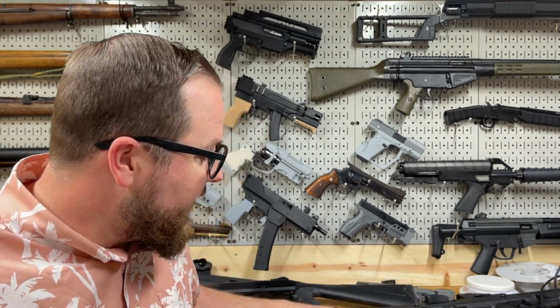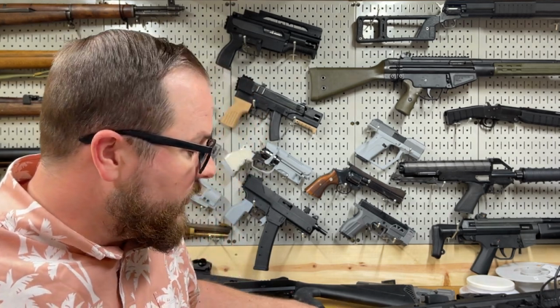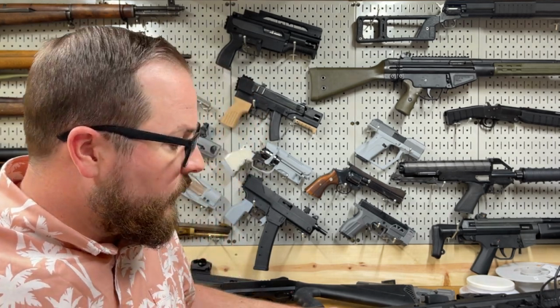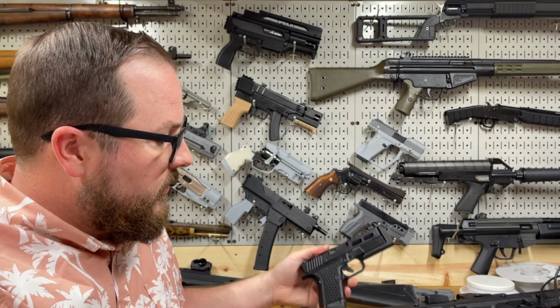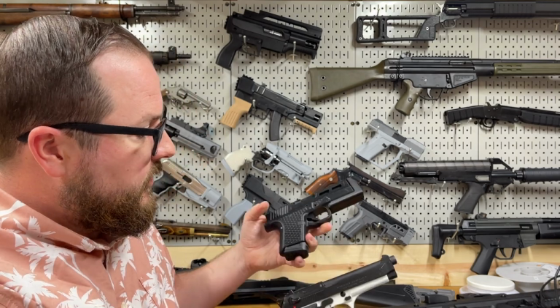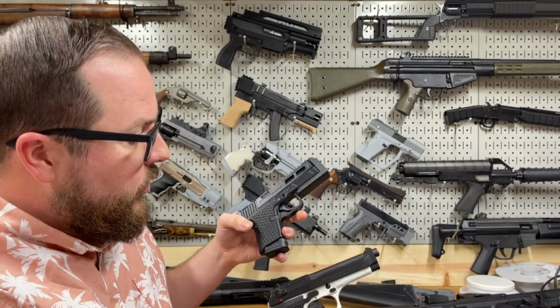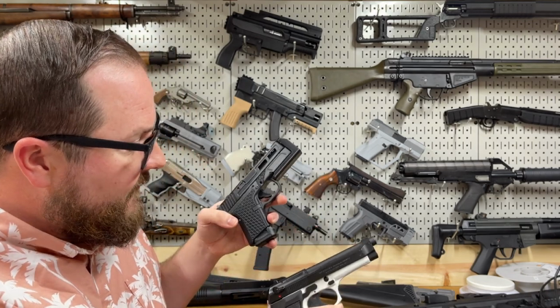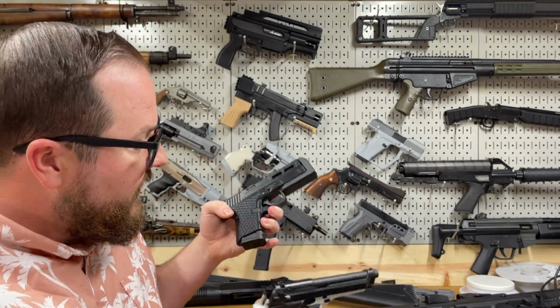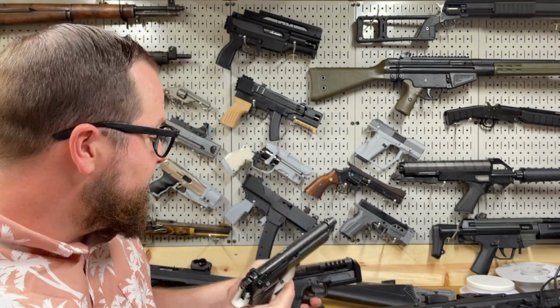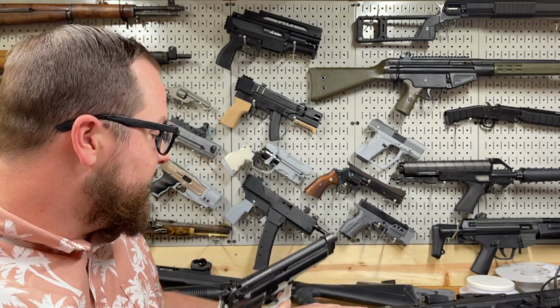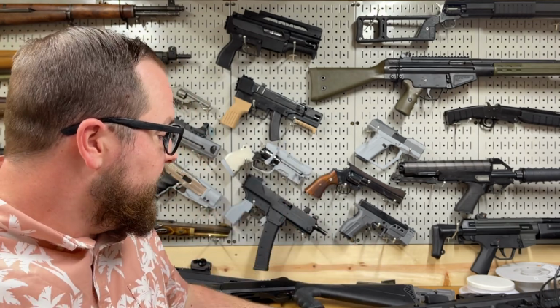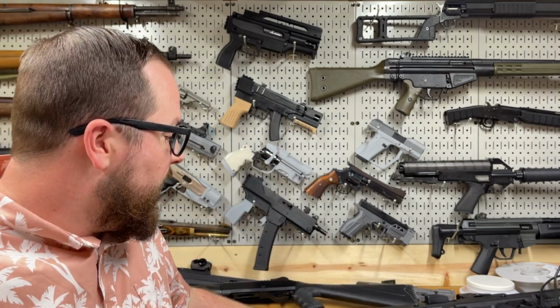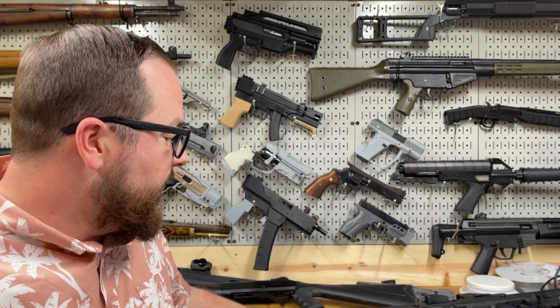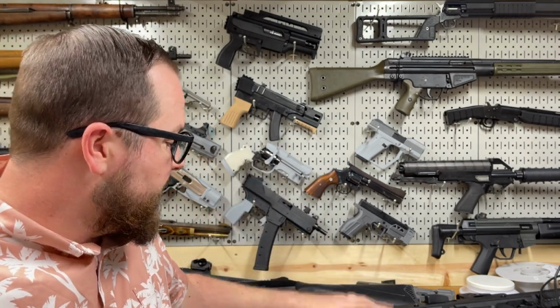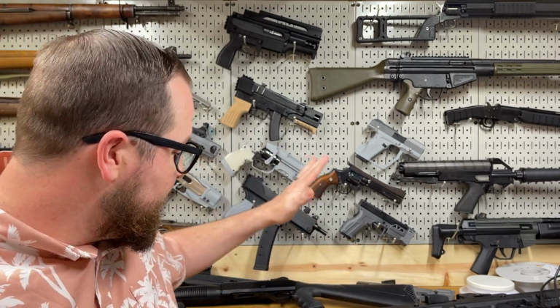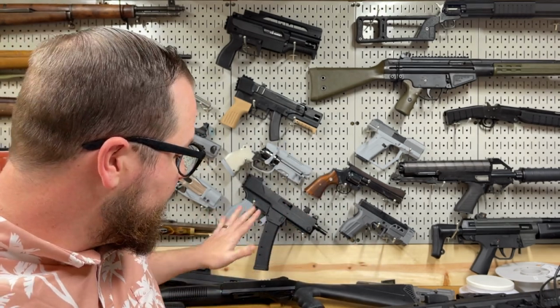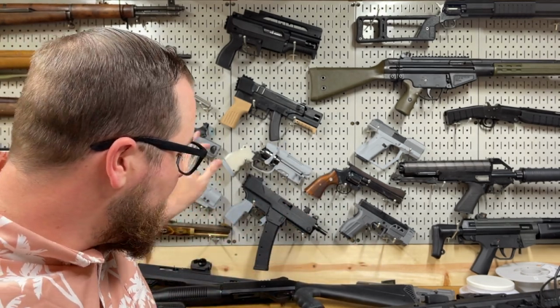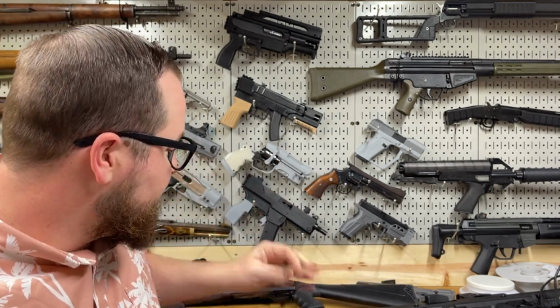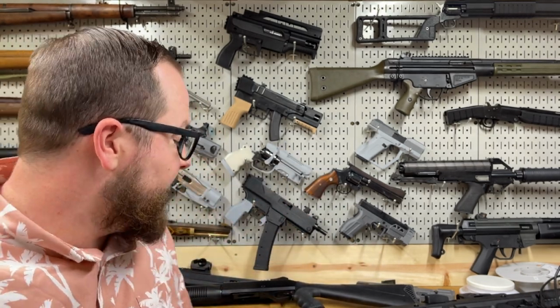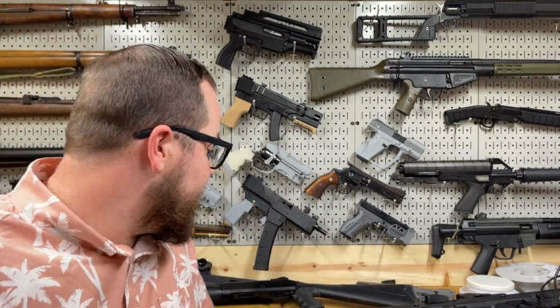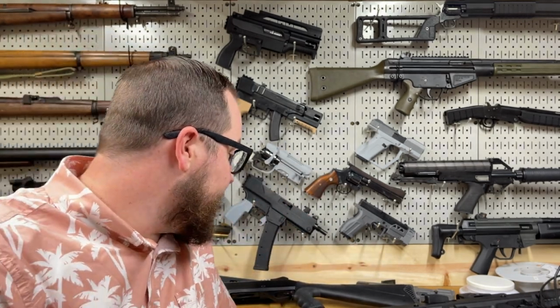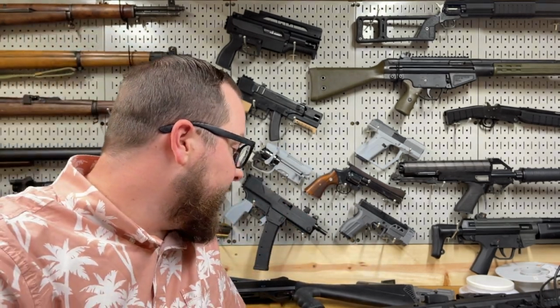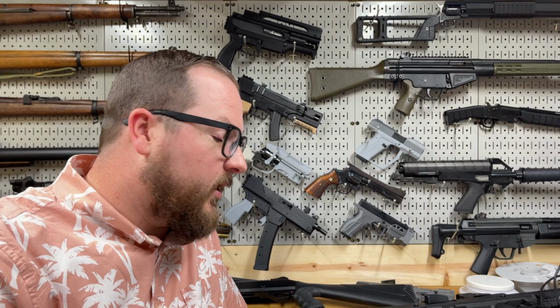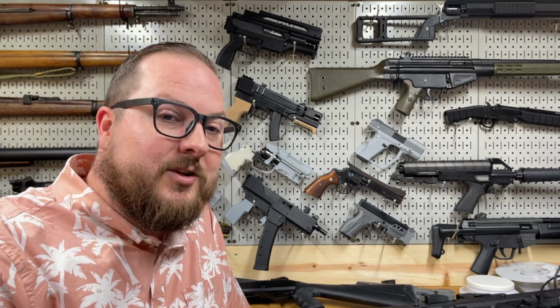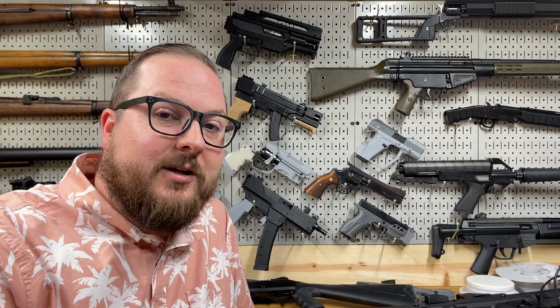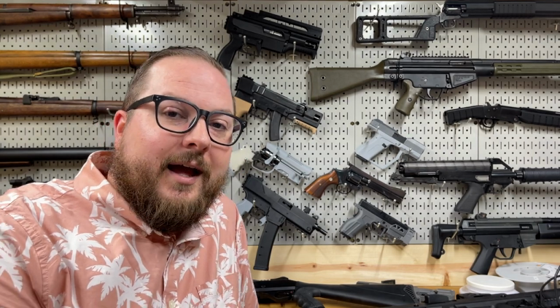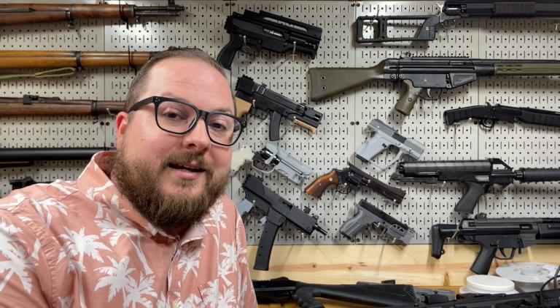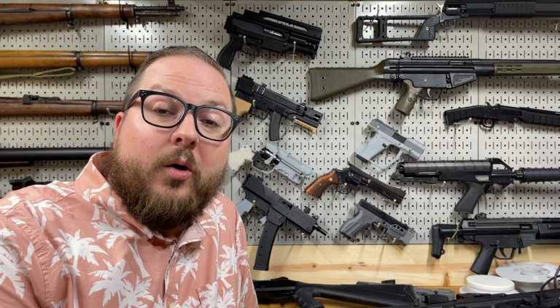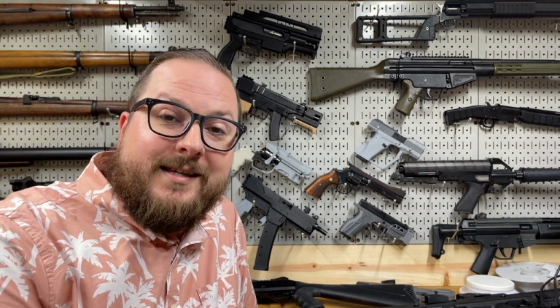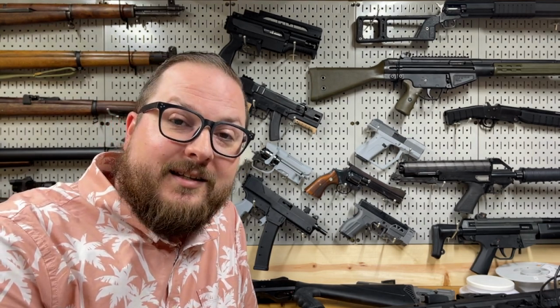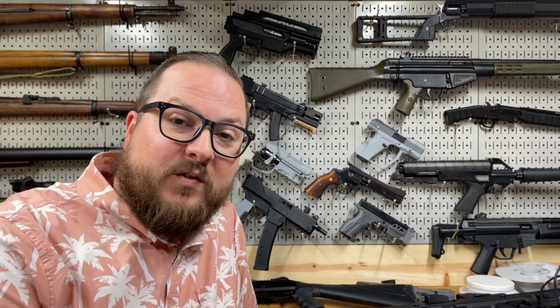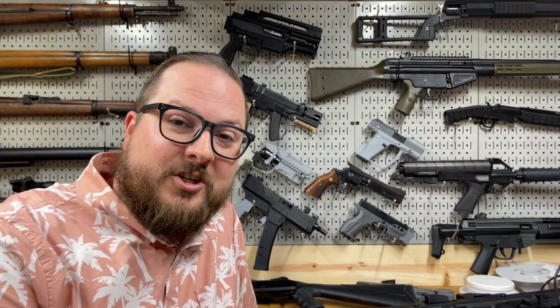Stay tuned for more cool stuff on these and all of these other ridiculous projects taking up my workbench. And as always, thanks for watching.